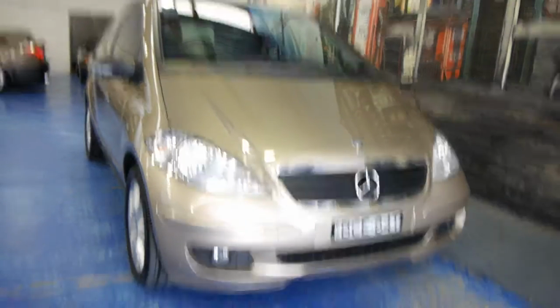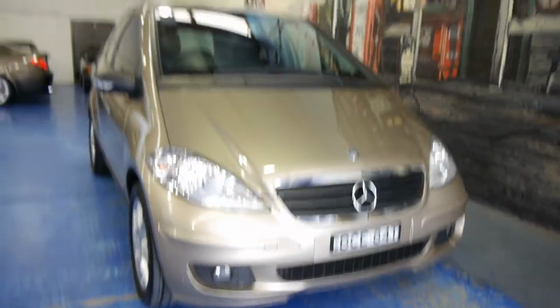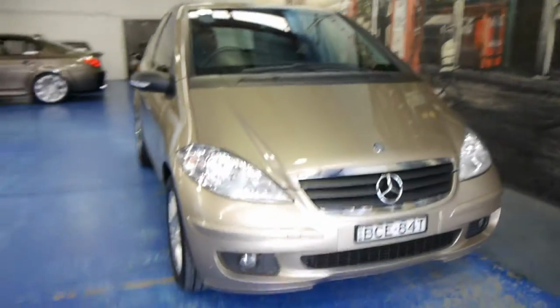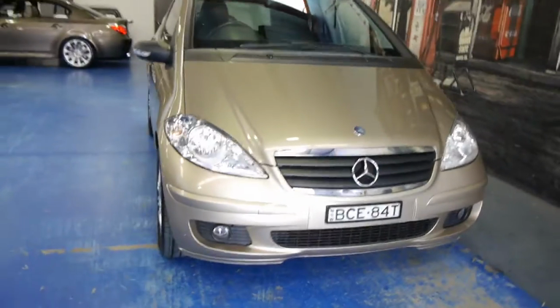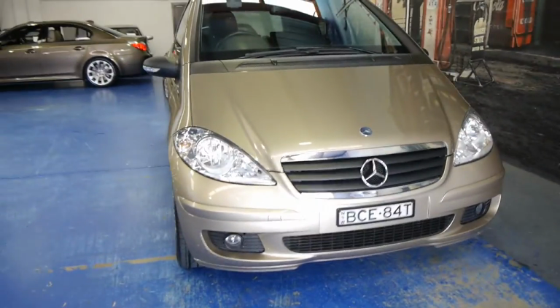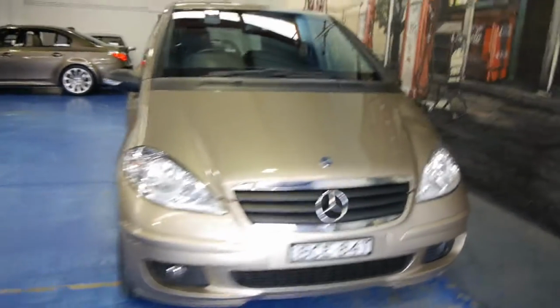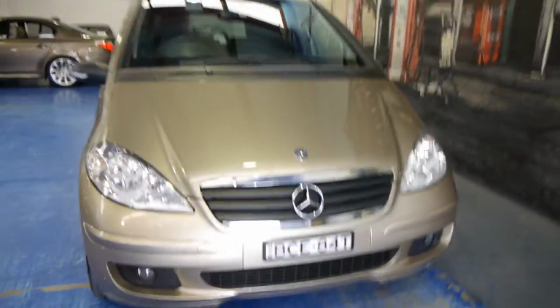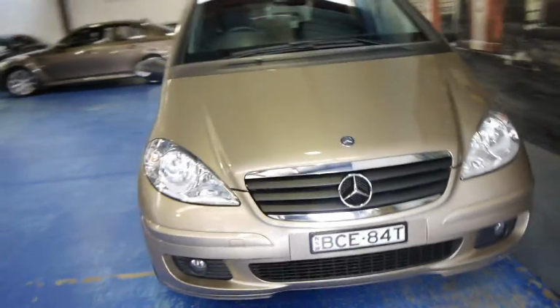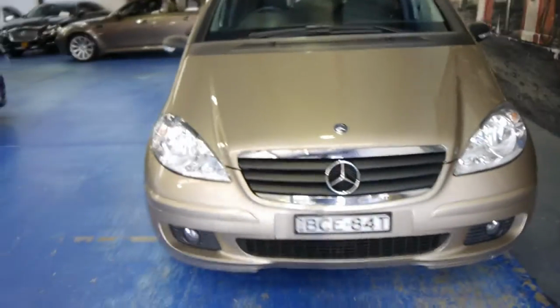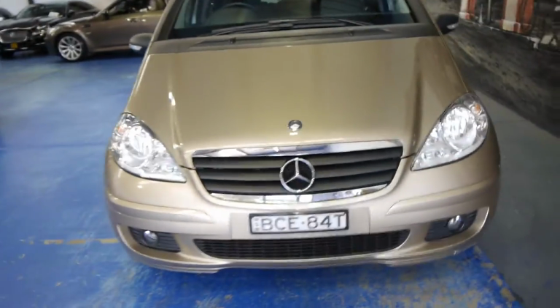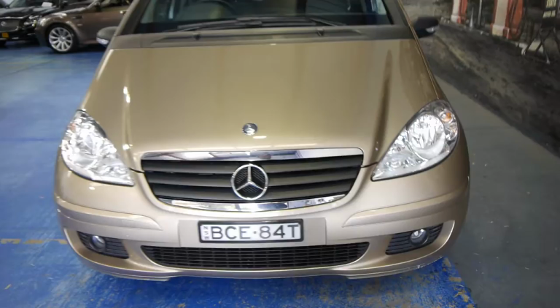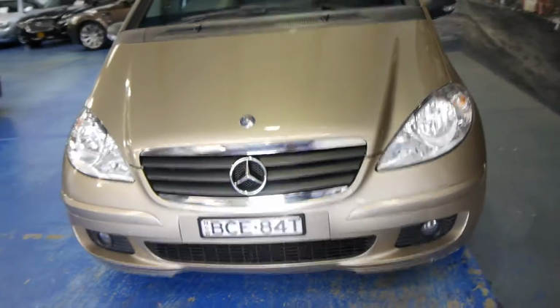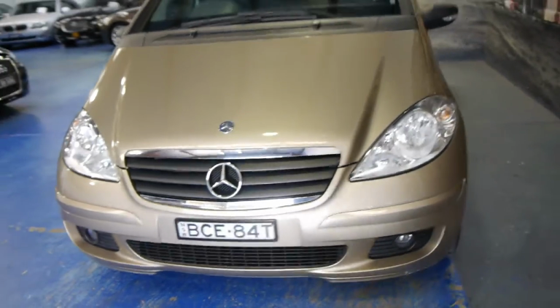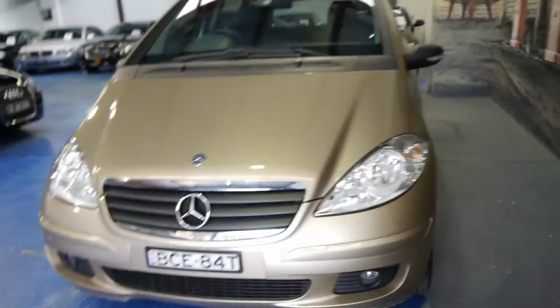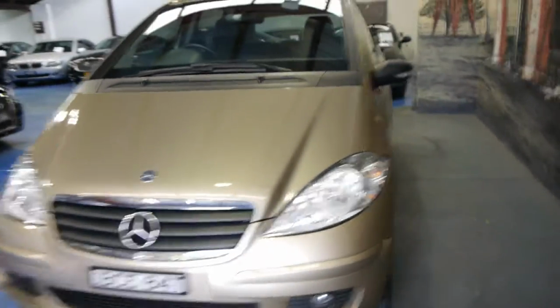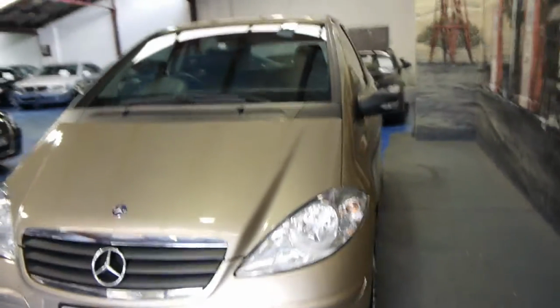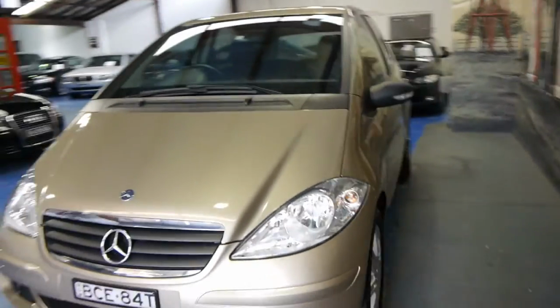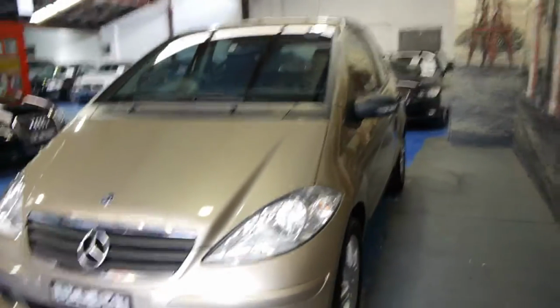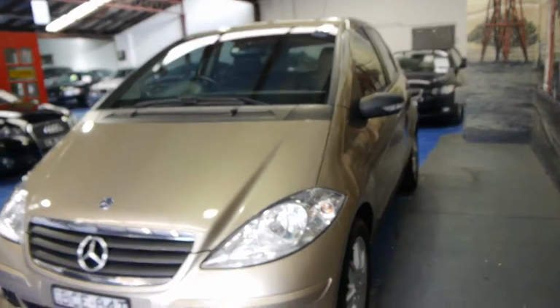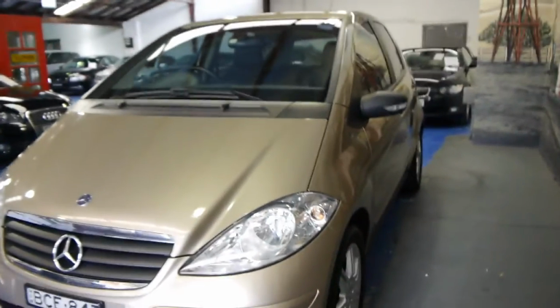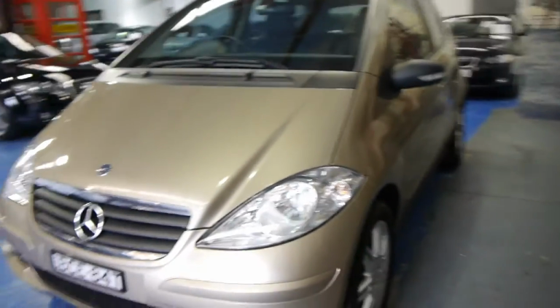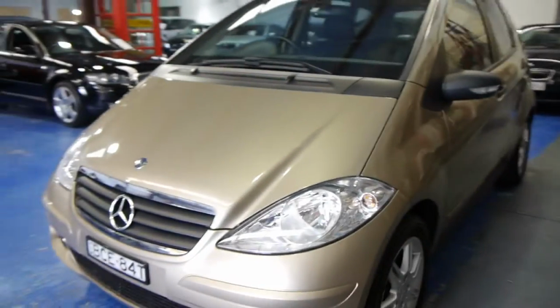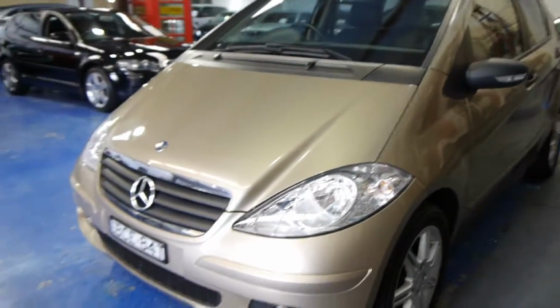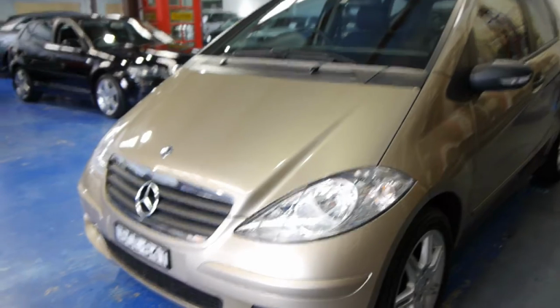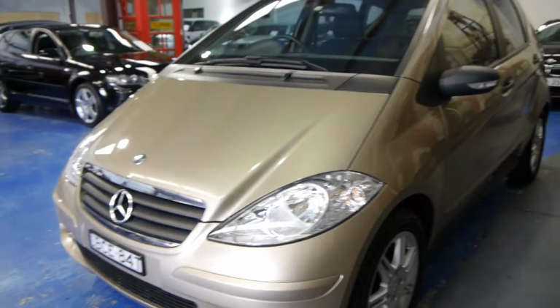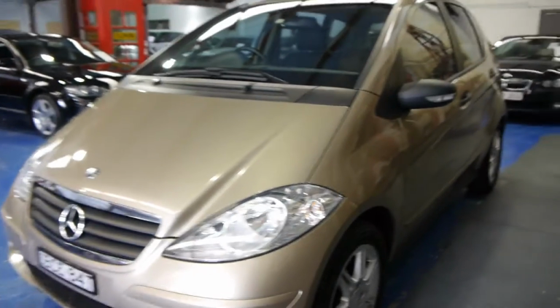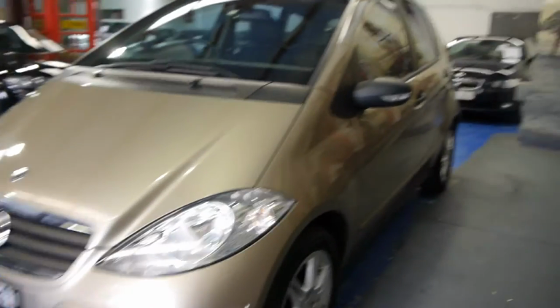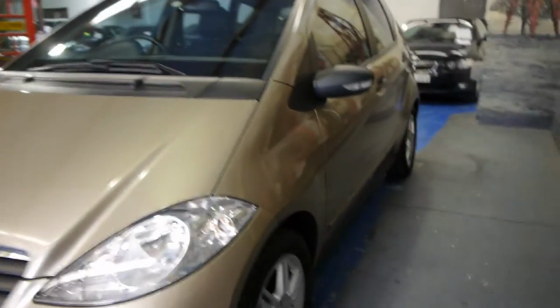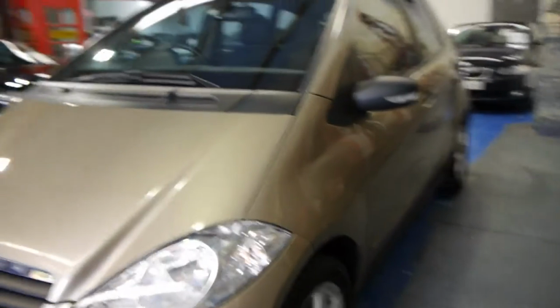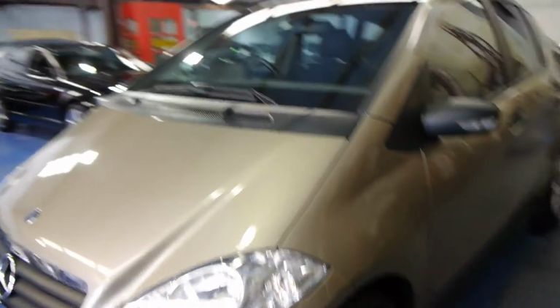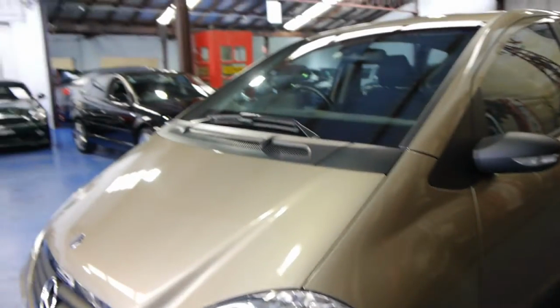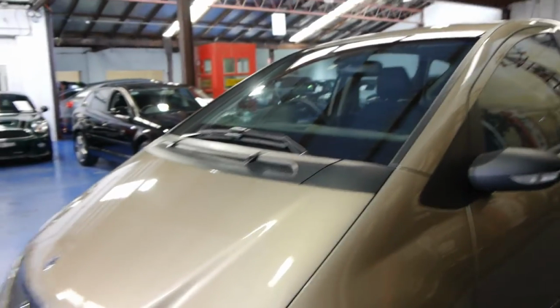Hi ladies and gentlemen, it's Richard here from the Old-Timer Centre in Marrickville, New South Wales, with a really lovely, sensible little 2007 new-shape Mercedes-Benz A170 Classic.